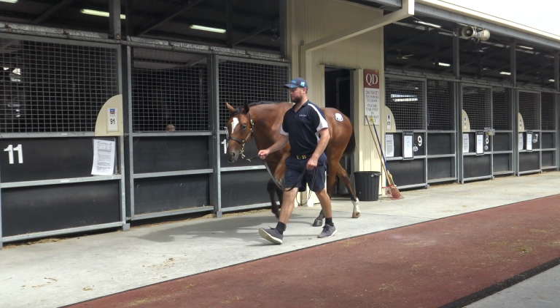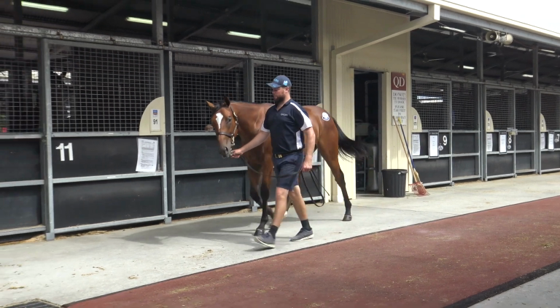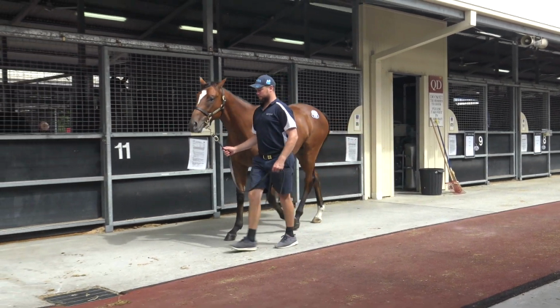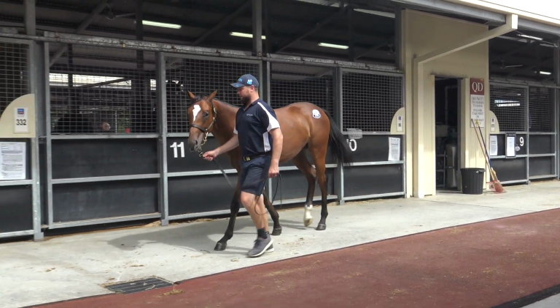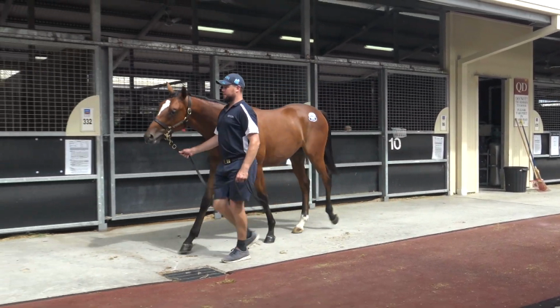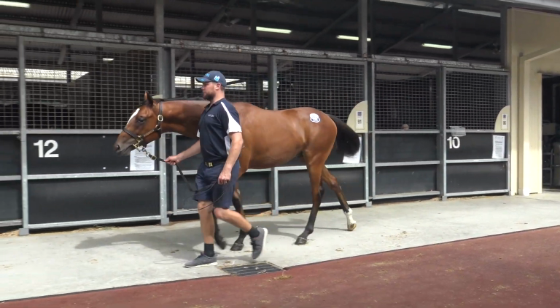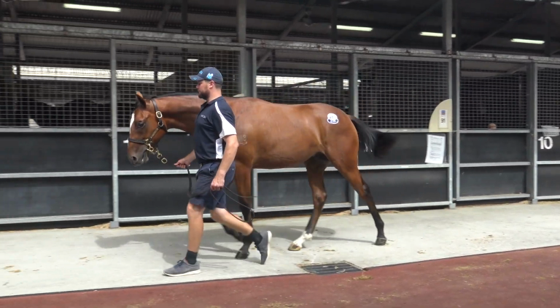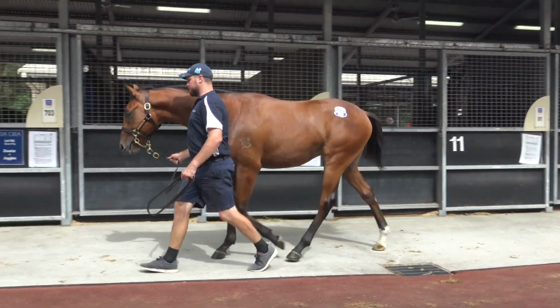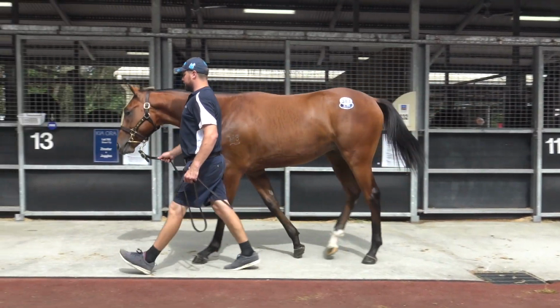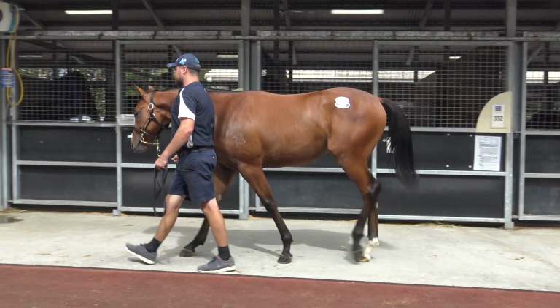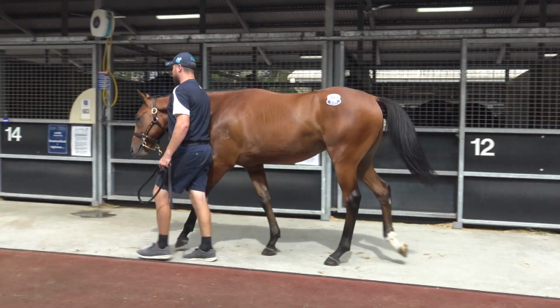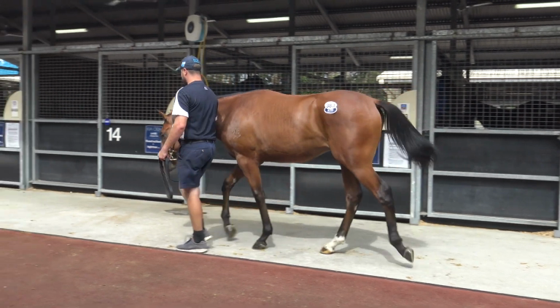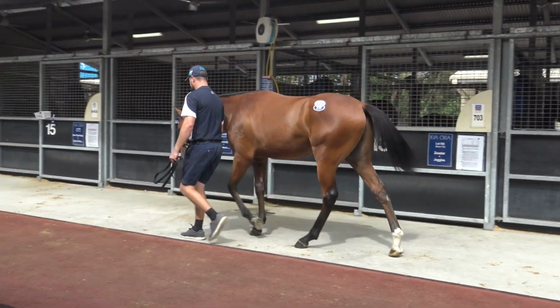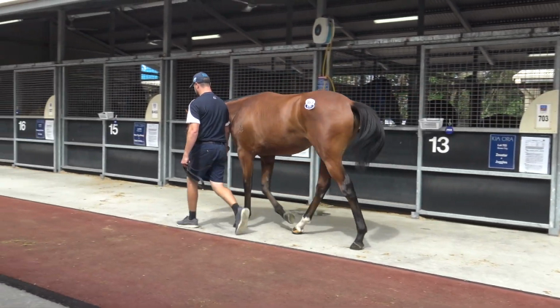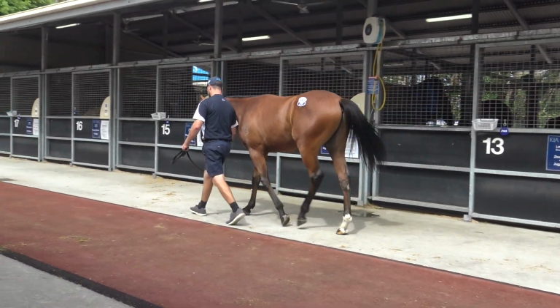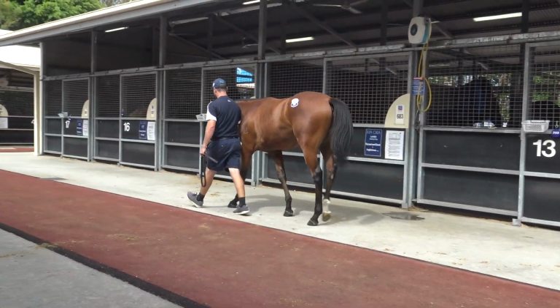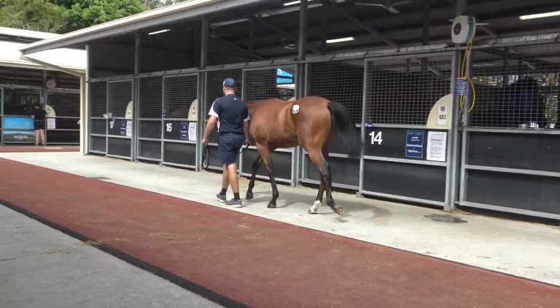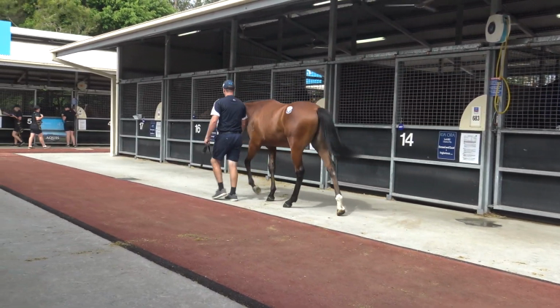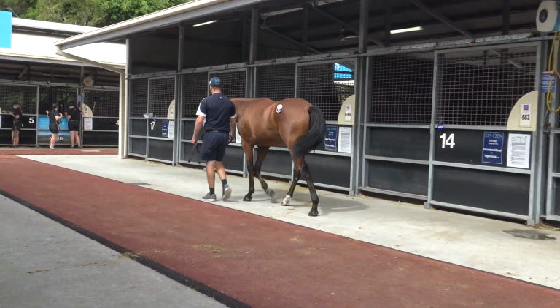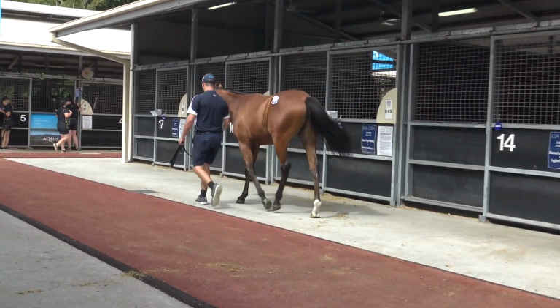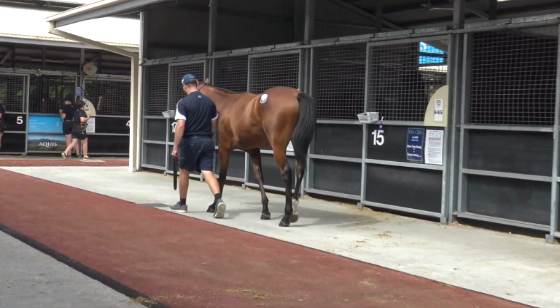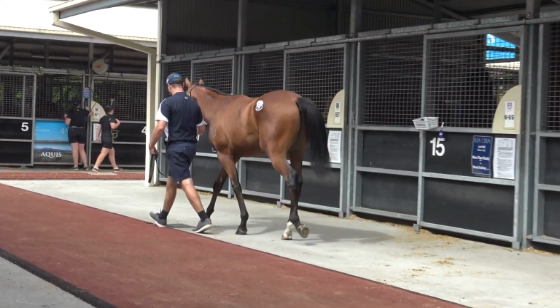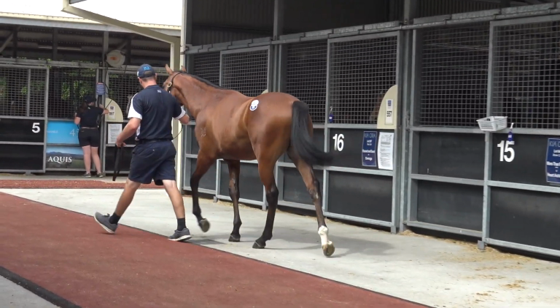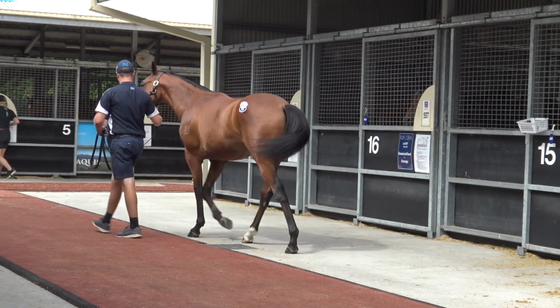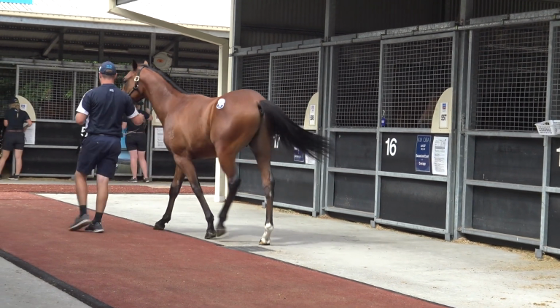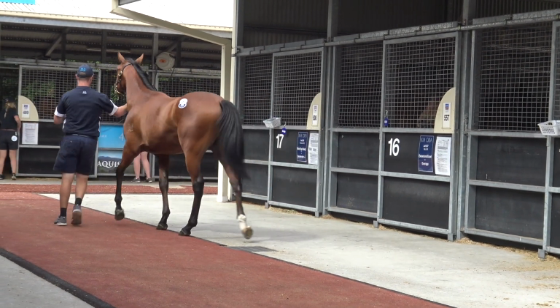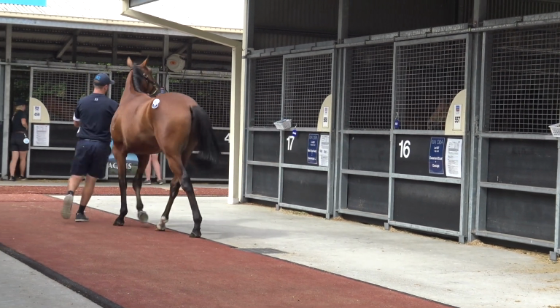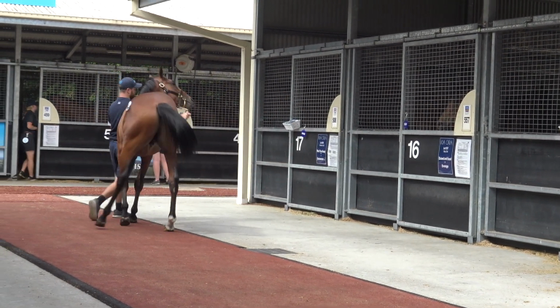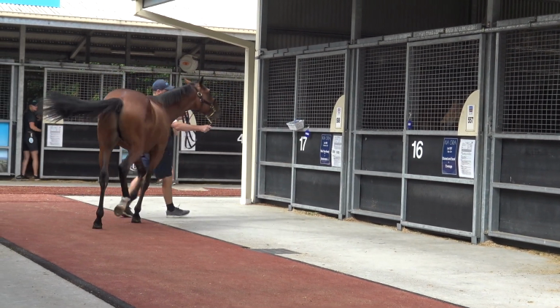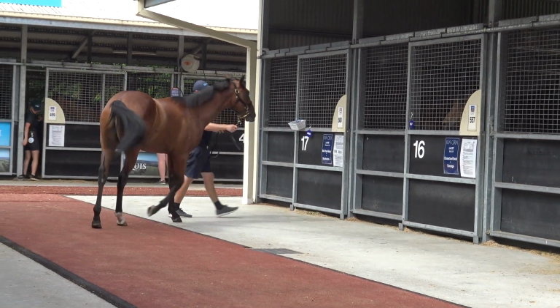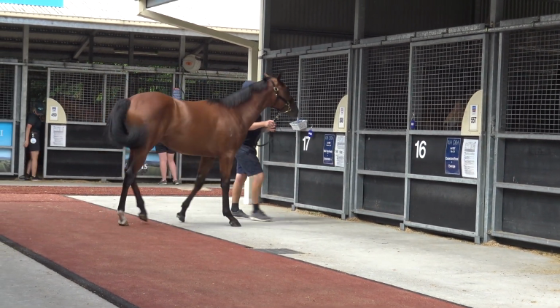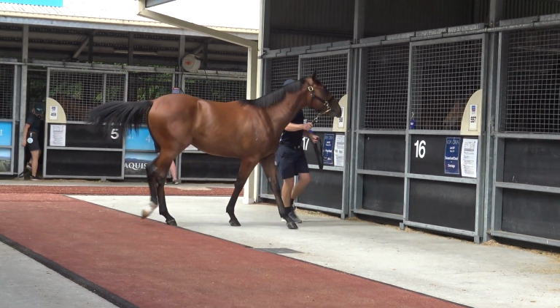Hi guys, Mick Price here at the Magic Millions Sales. Lot 383 from Kiora Stud at Scone — the same people who bred Dissident. I've got a Sebring horse here. I paid $230,000 for him out of Bank de Fortune, who was the Galileo mare.